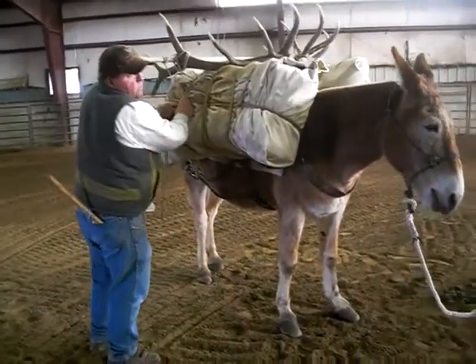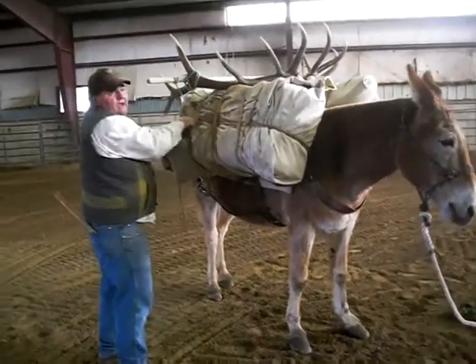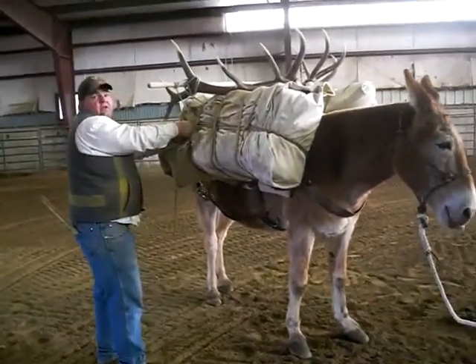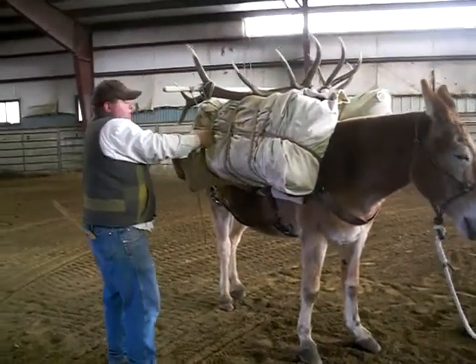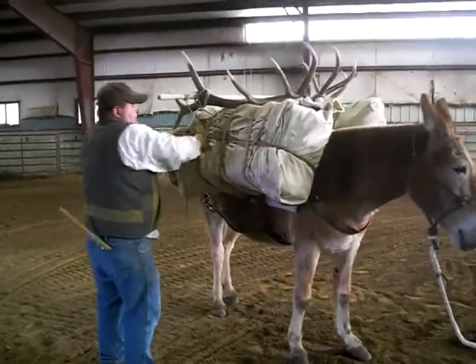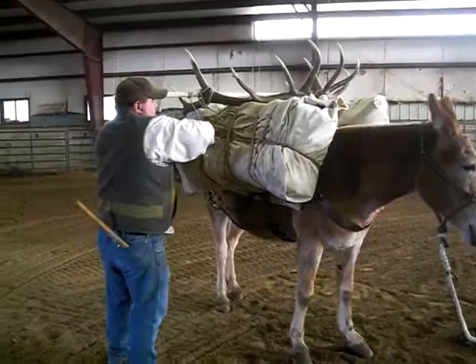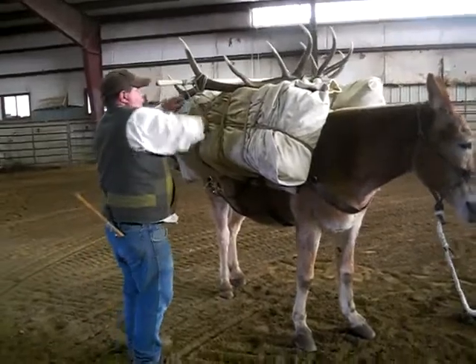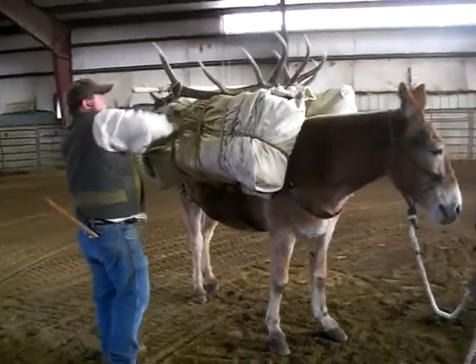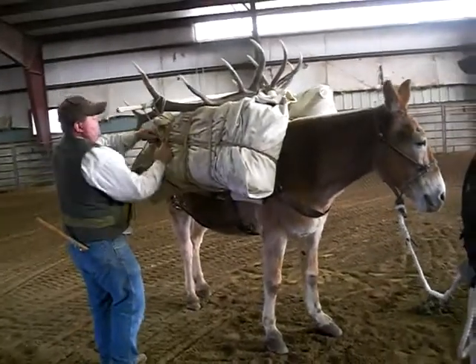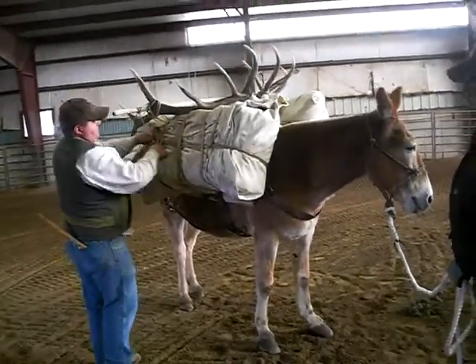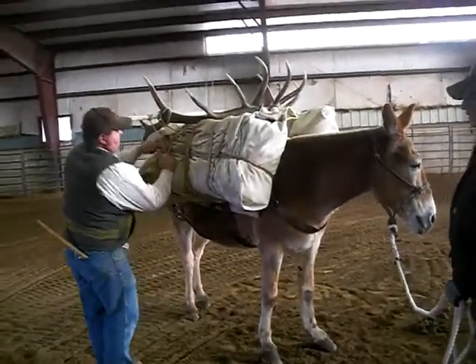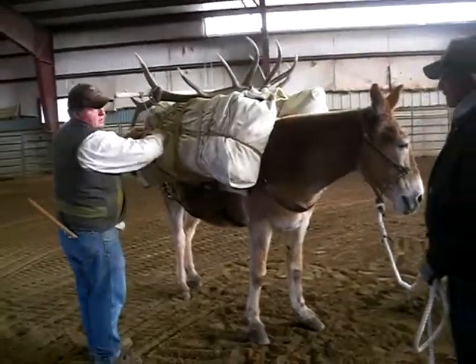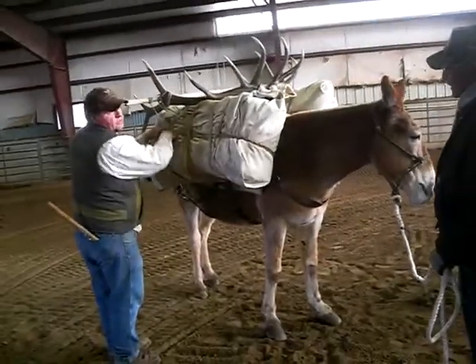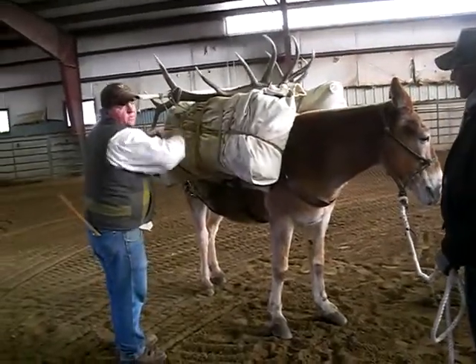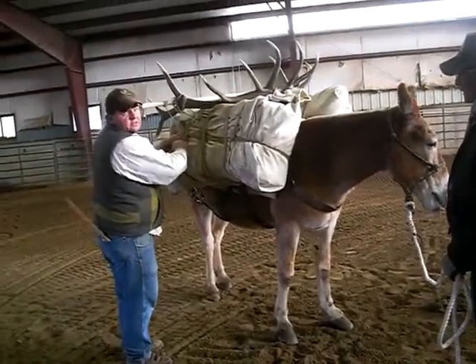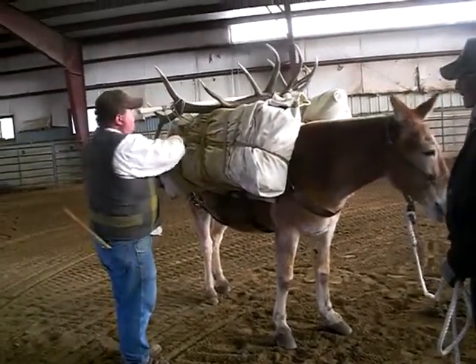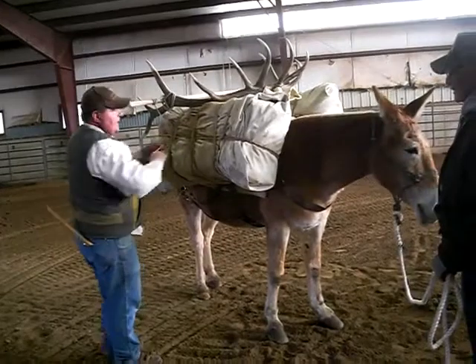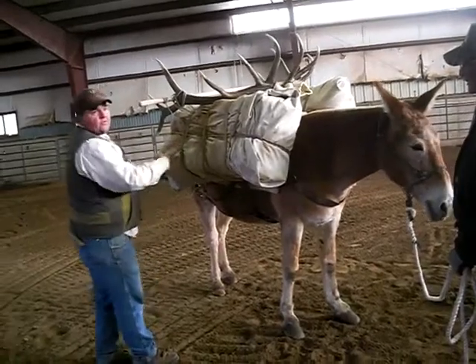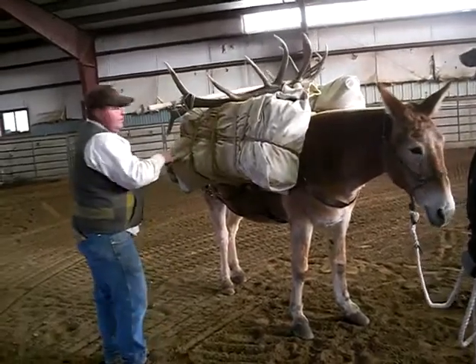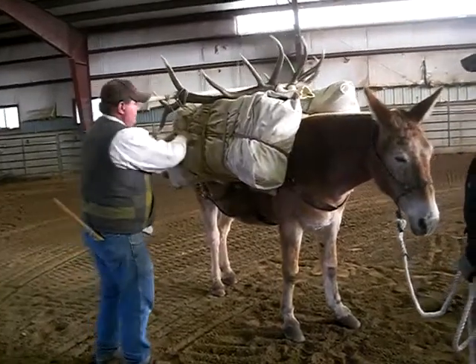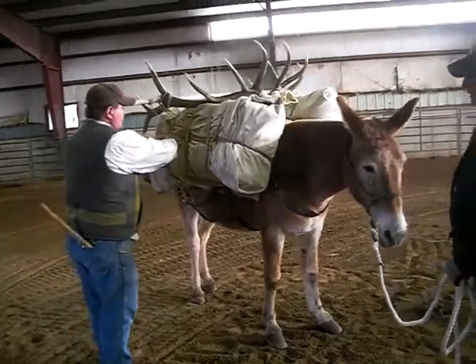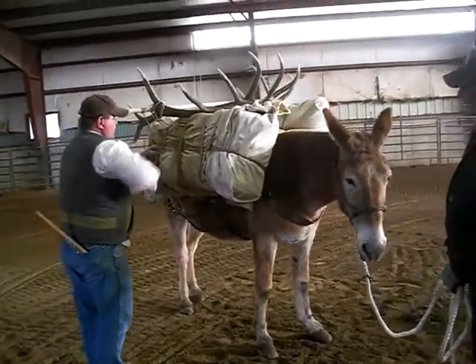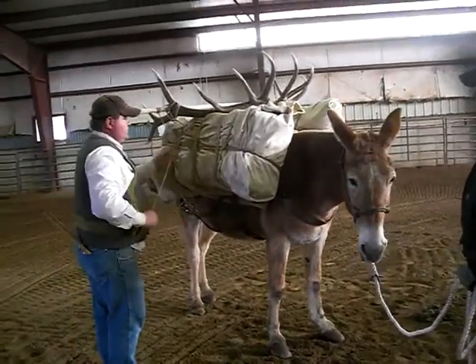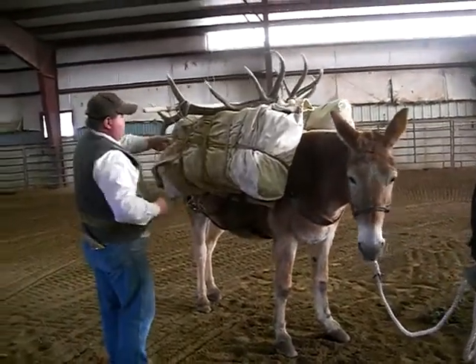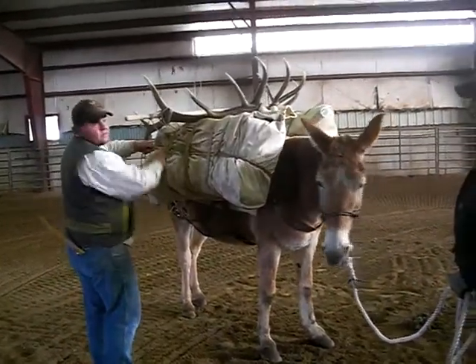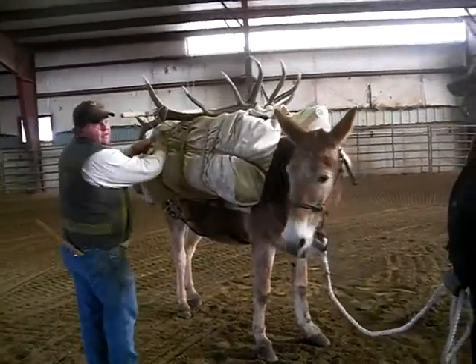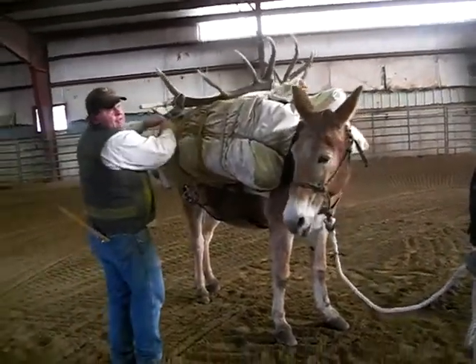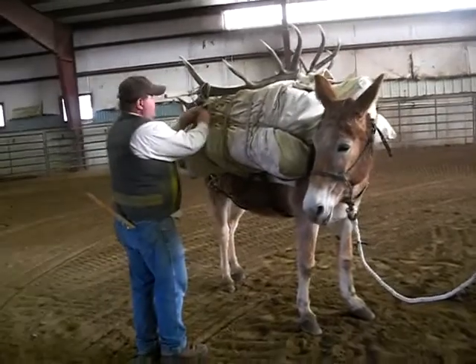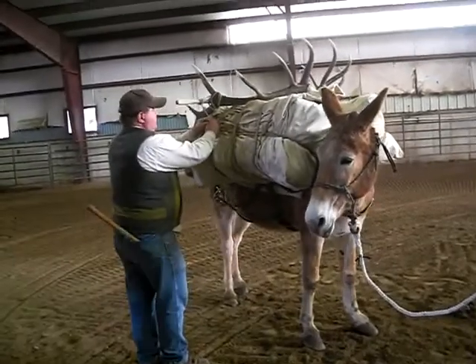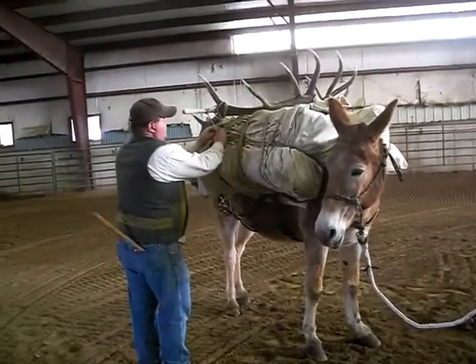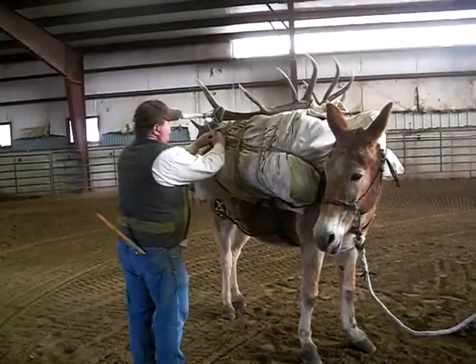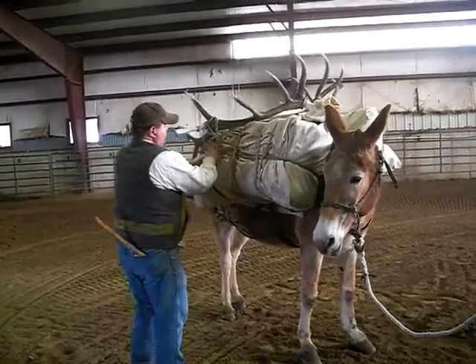What do I have to undo to get my load off this mule? Two front knots. My two sling rope knots is all I need. I don't even have to worry about getting the antlers off first, because if those come off, guess what? The antlers are going to come off because that's where they're attached to.